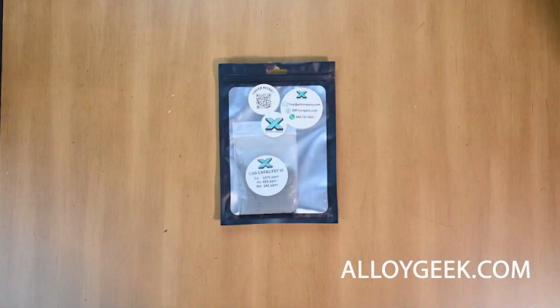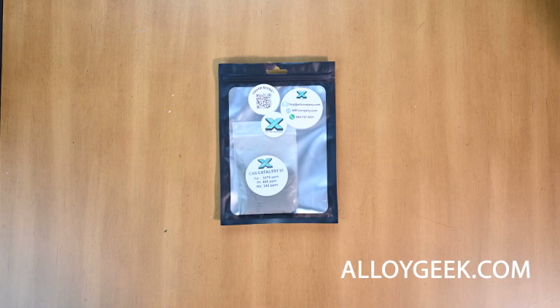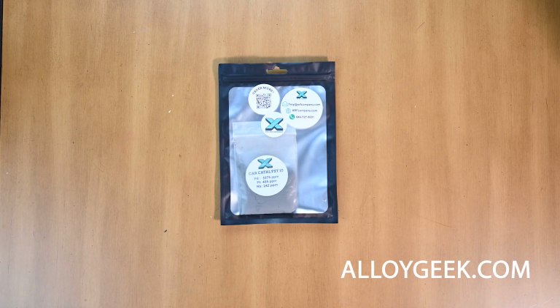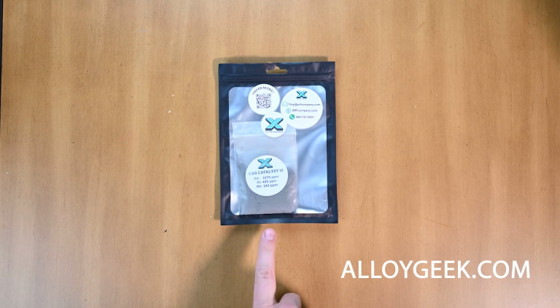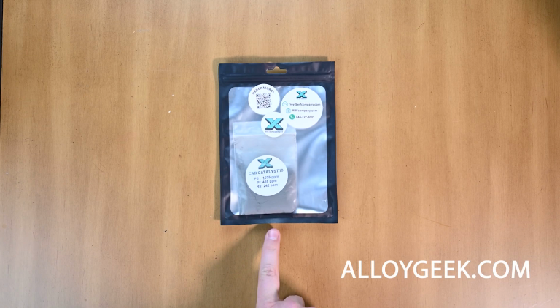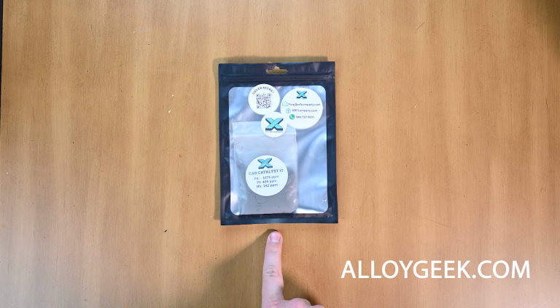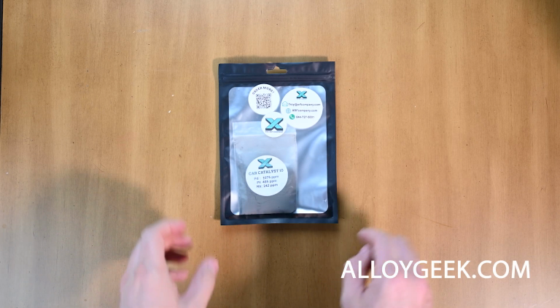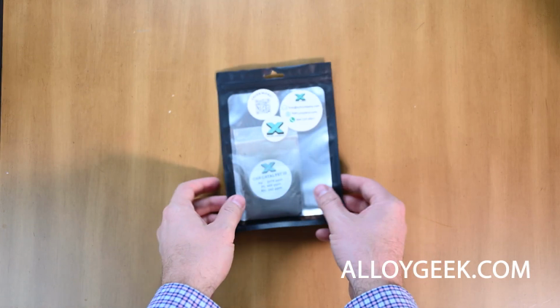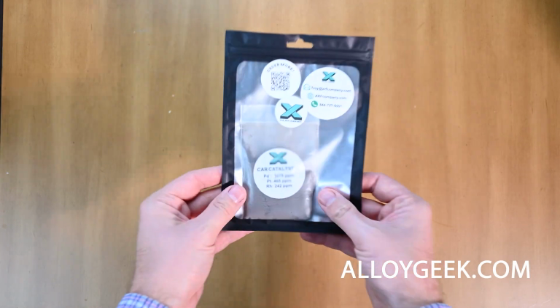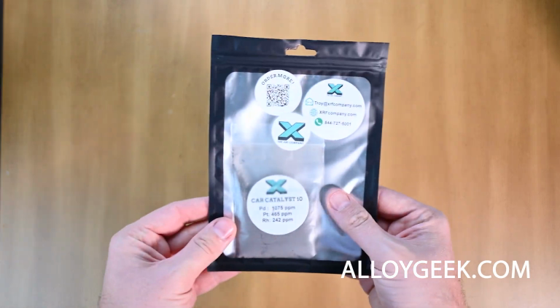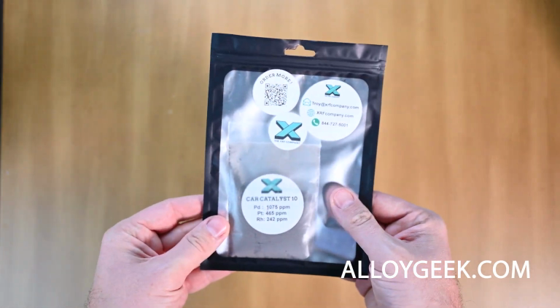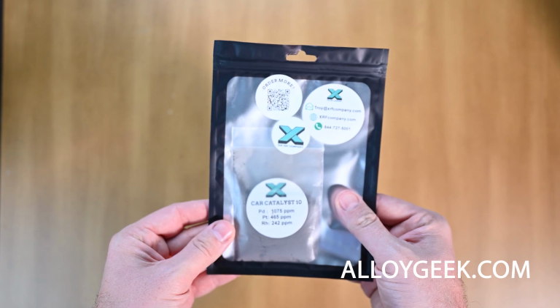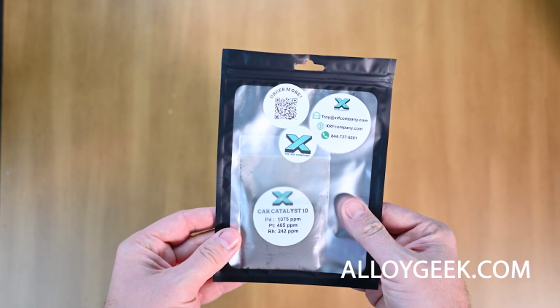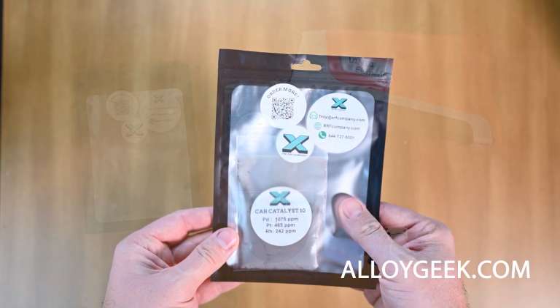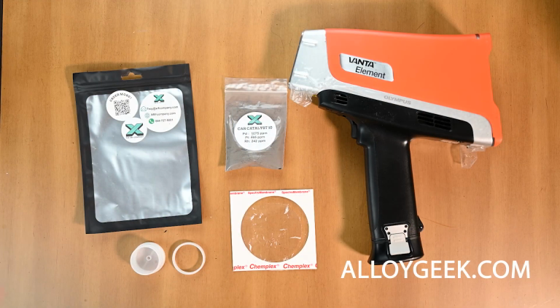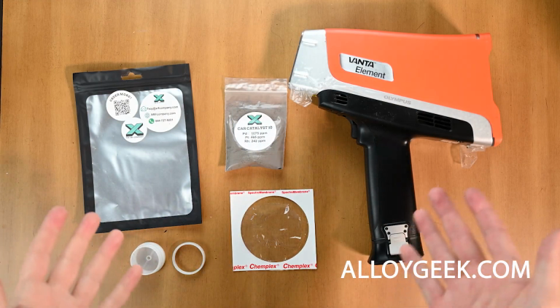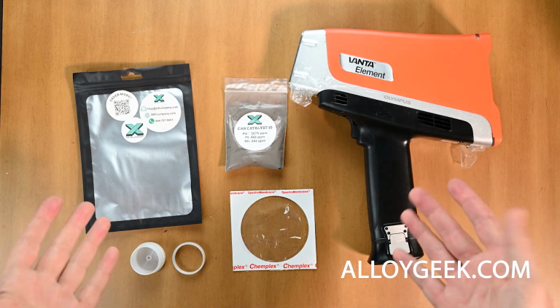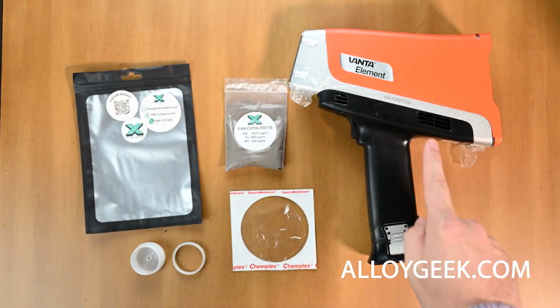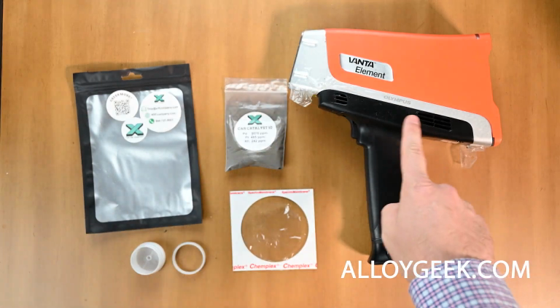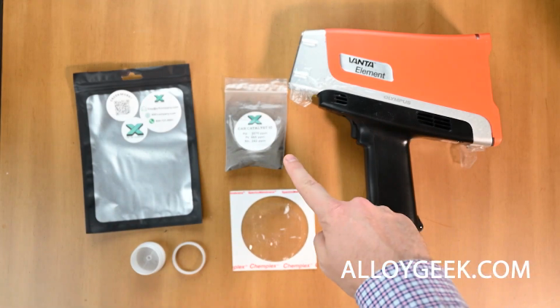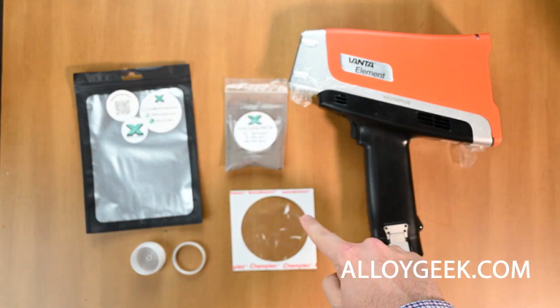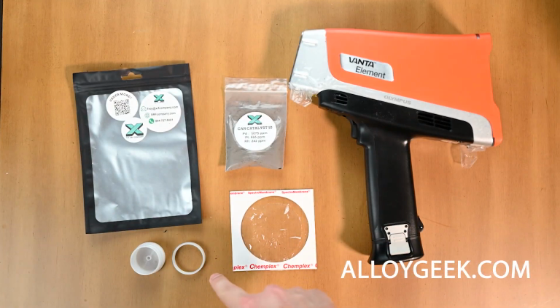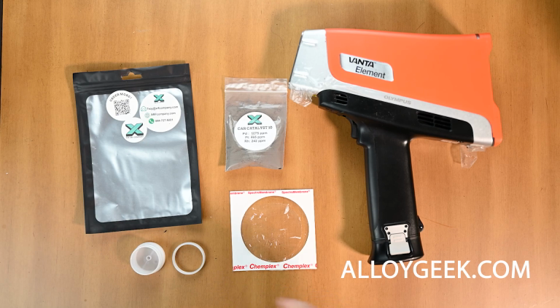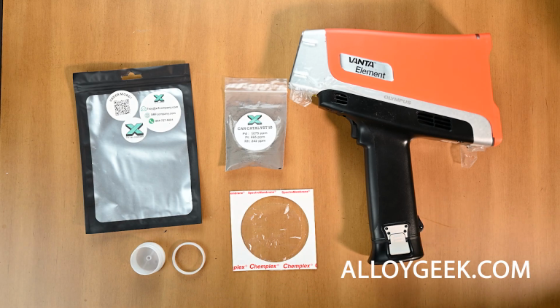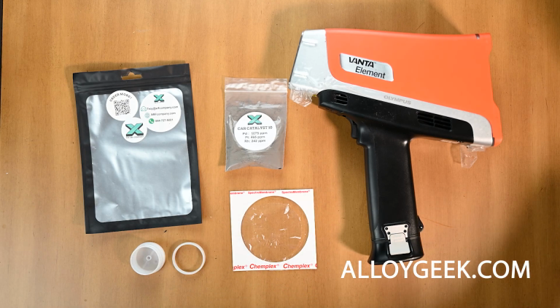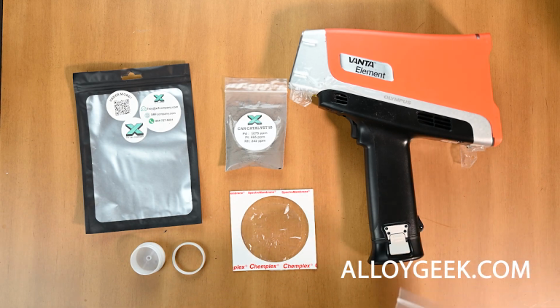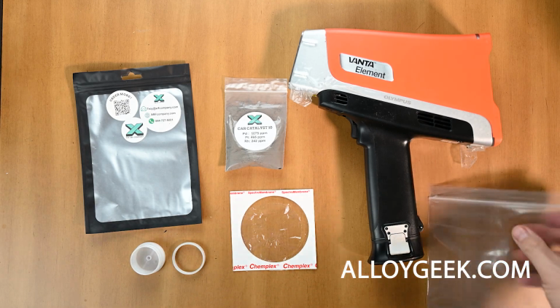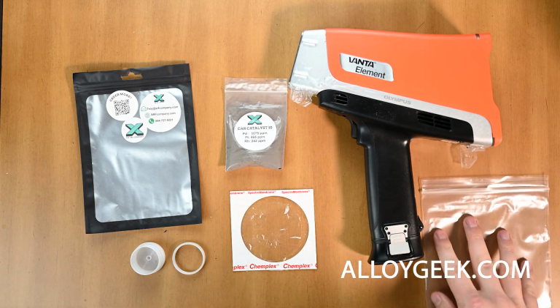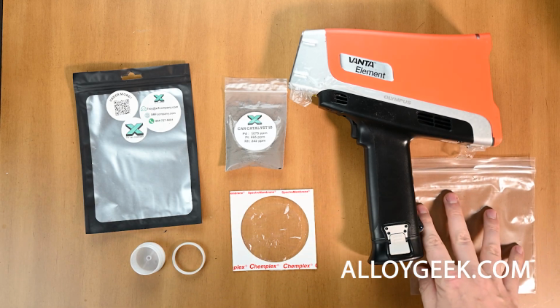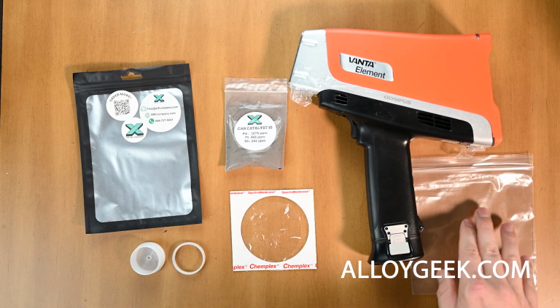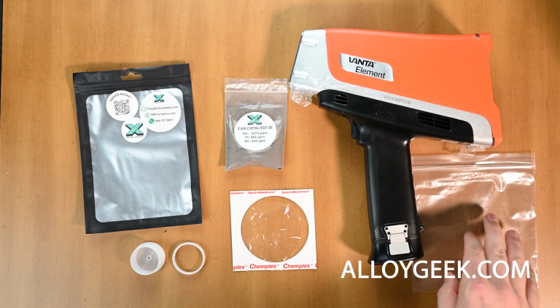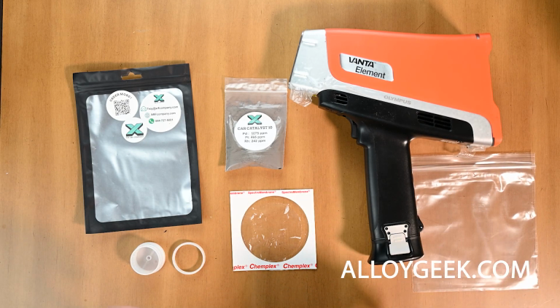In this video, we're going to look at how to test catalytic converter material with a handheld XRF. The first thing we're going to need to do is gather everything, including our handheld XRF with catalytic converter mode on it and our sample prep materials.